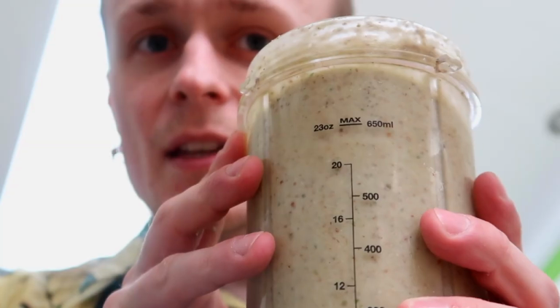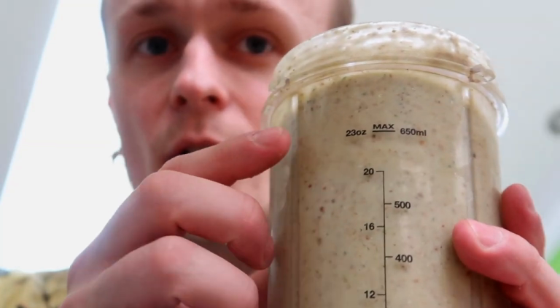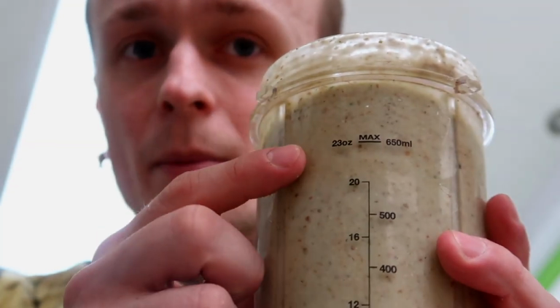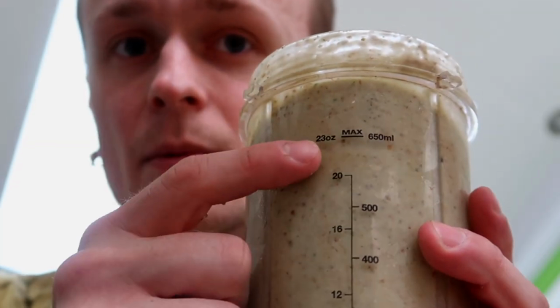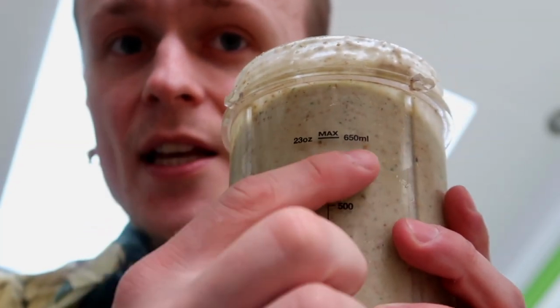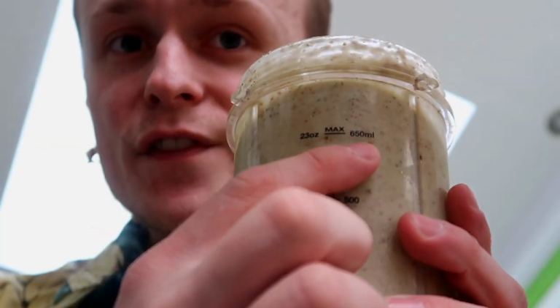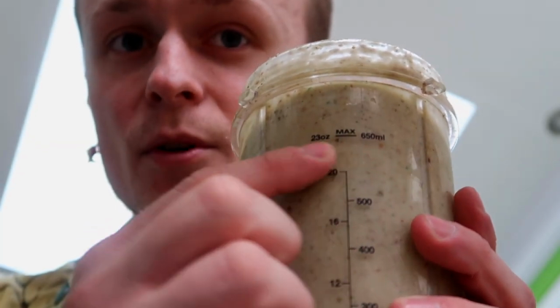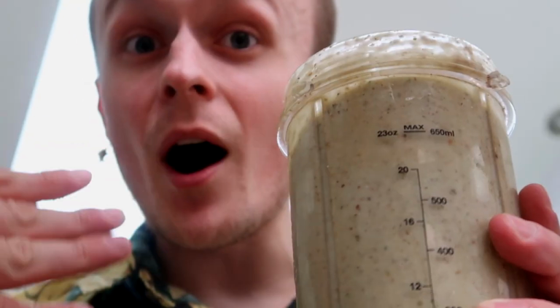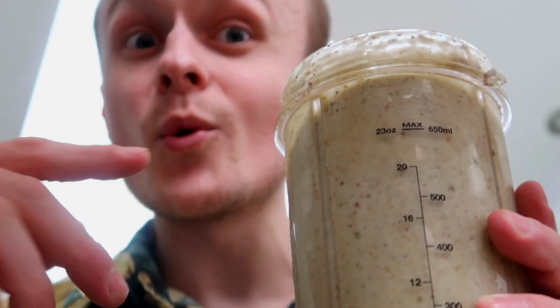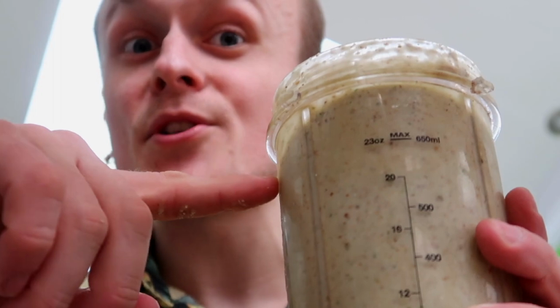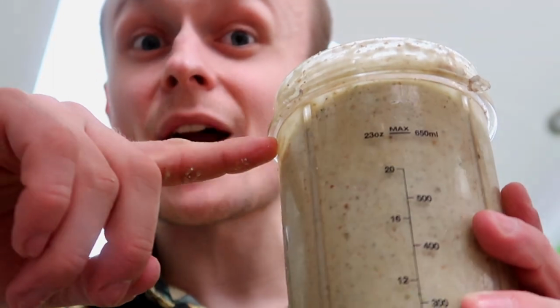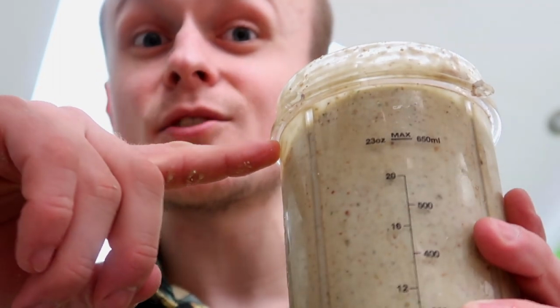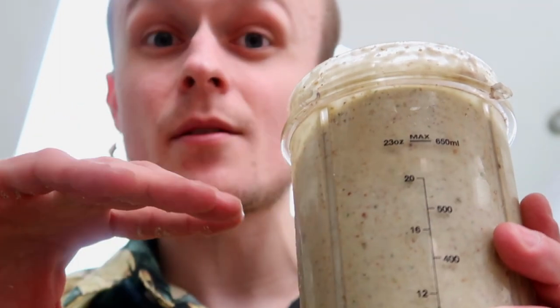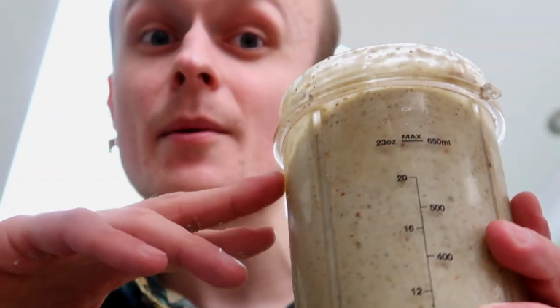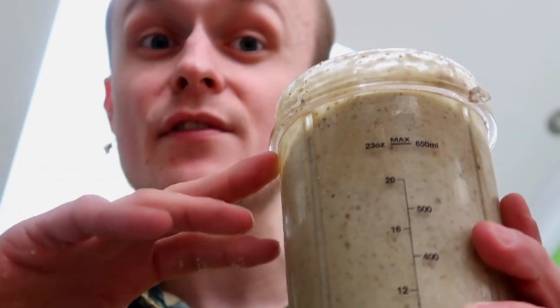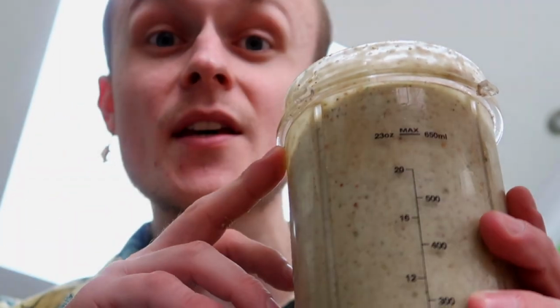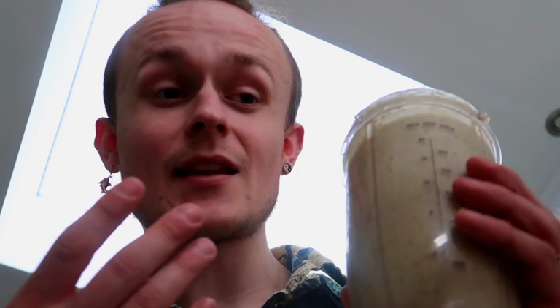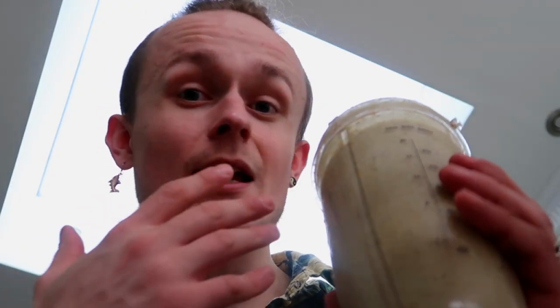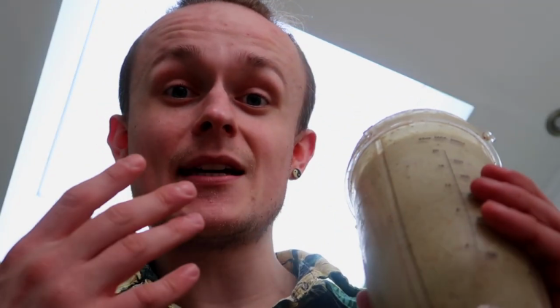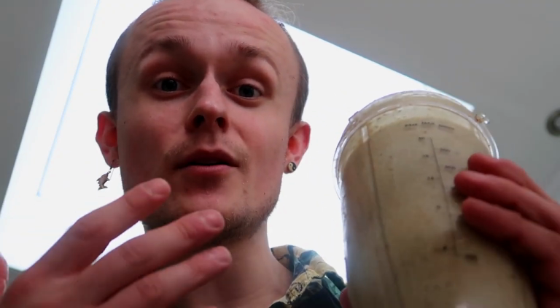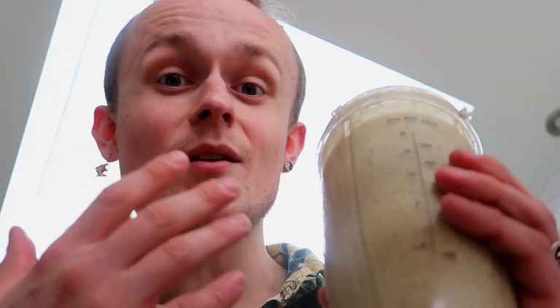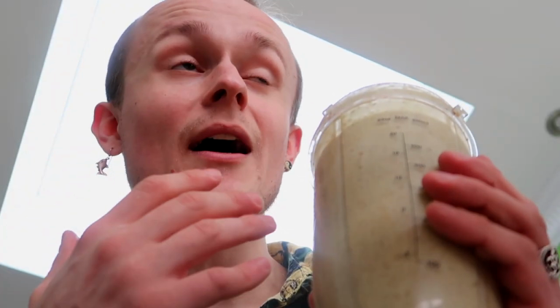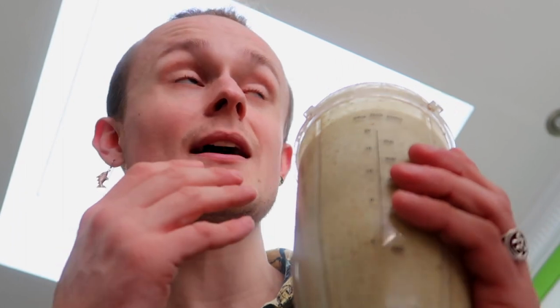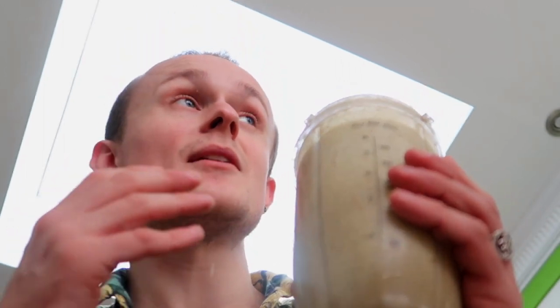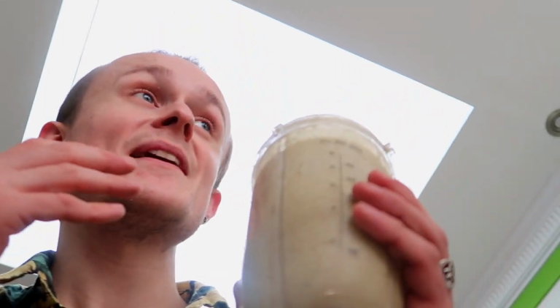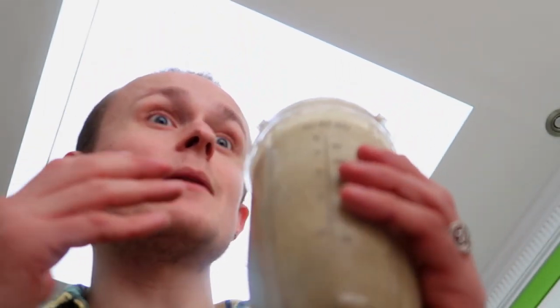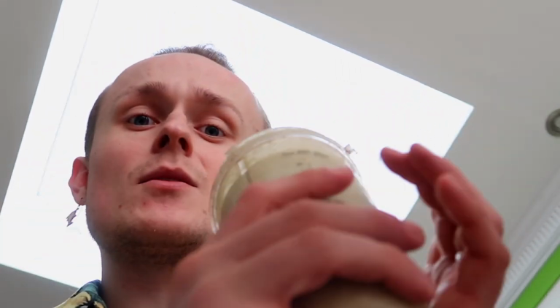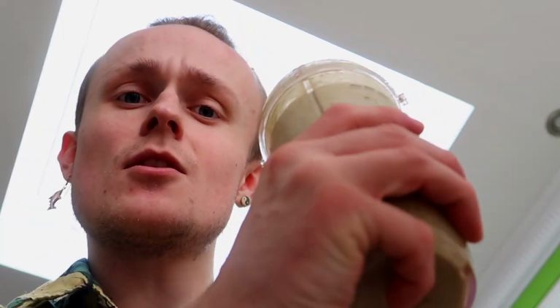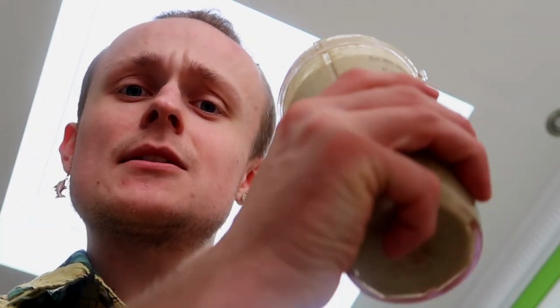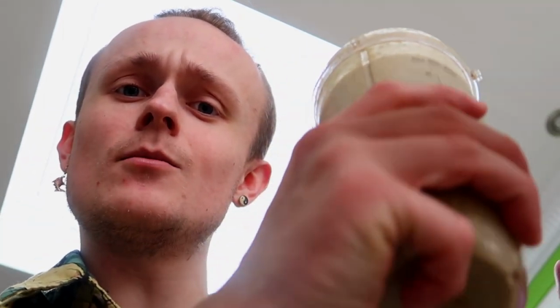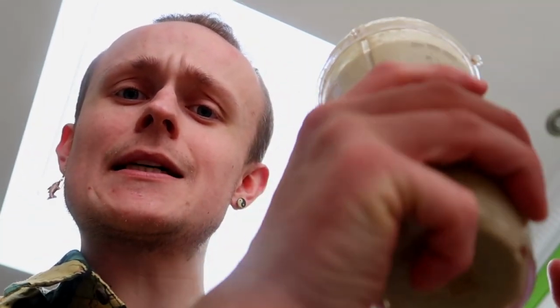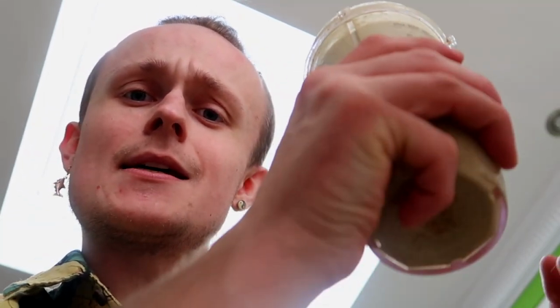This blender goes up to a maximum of 650ml but I always push it right to the top, so probably about 750ml — and that's like a kilo of weight. One guy said to me, 'Man, this weighs so much, almost like a steak.'